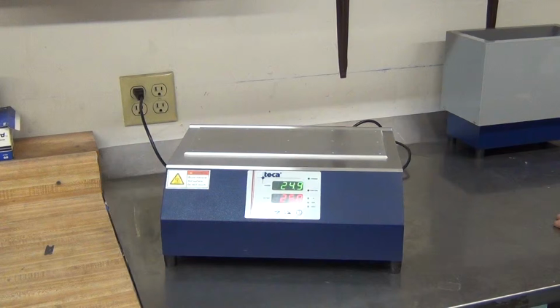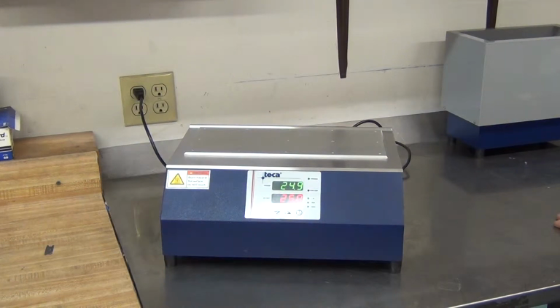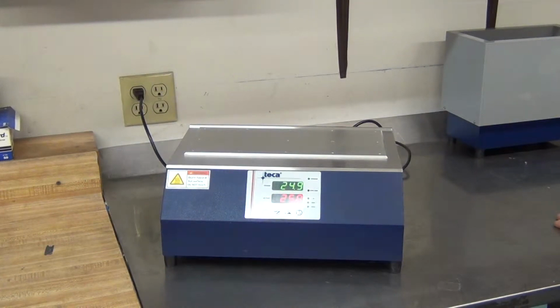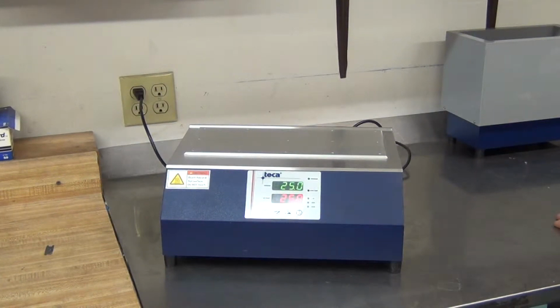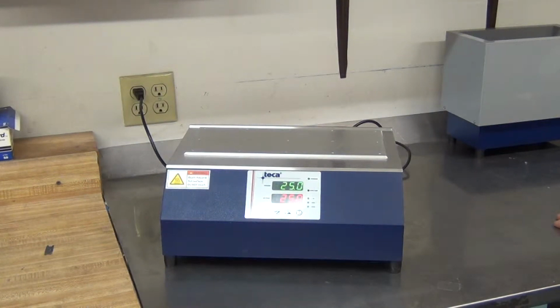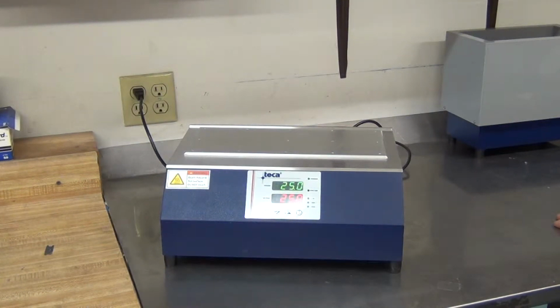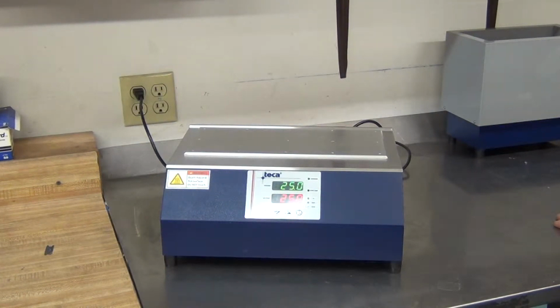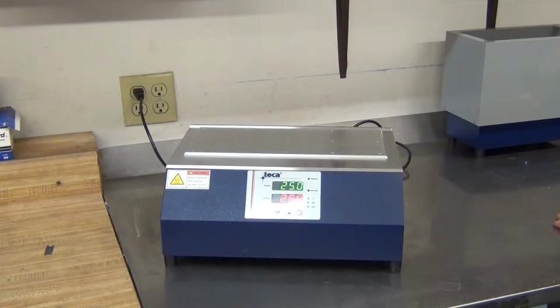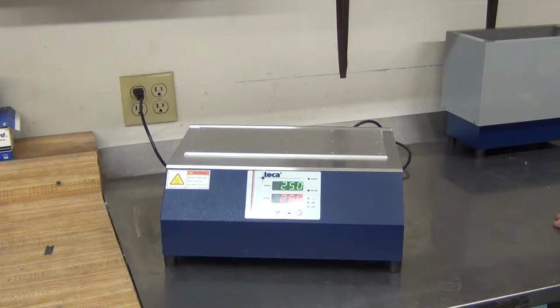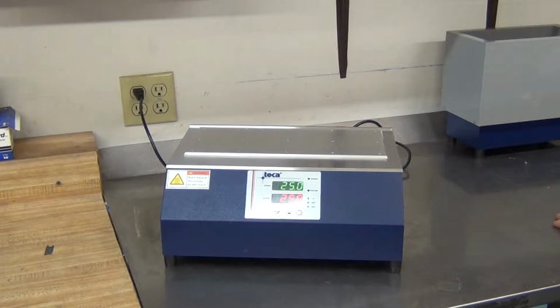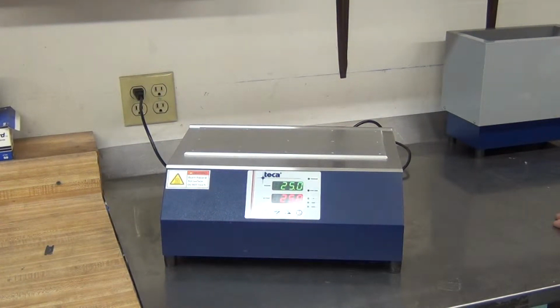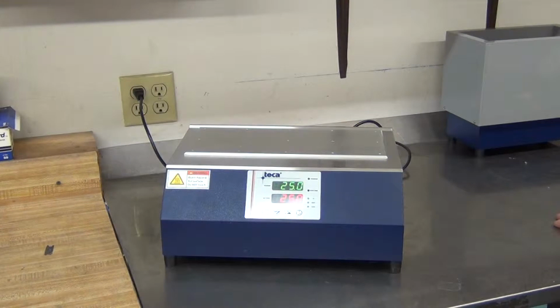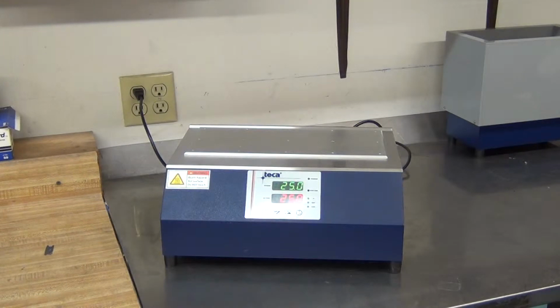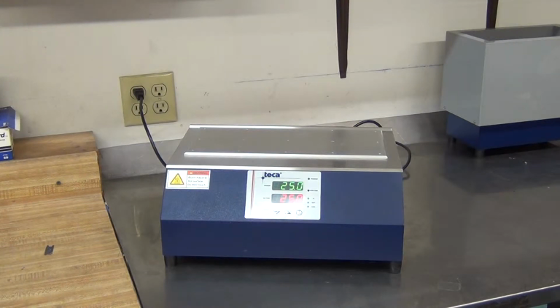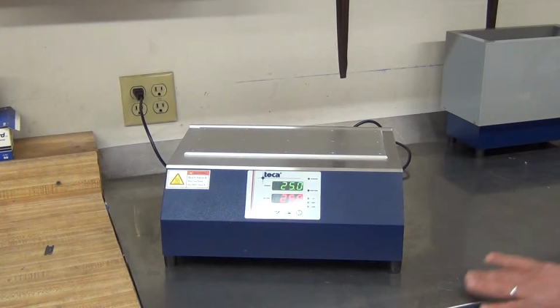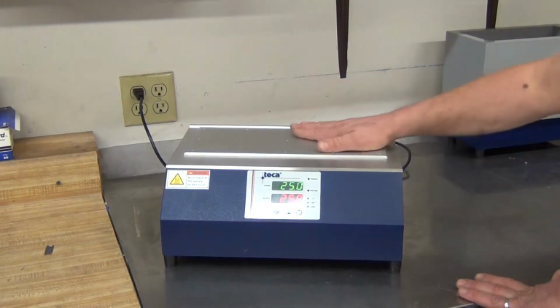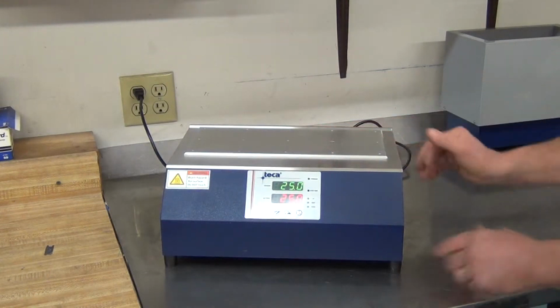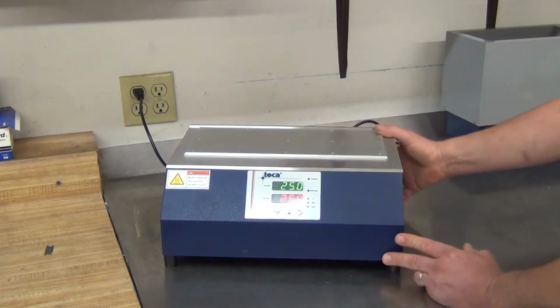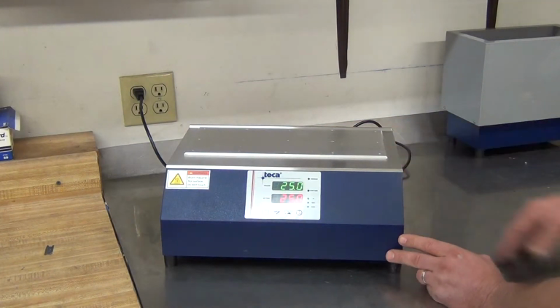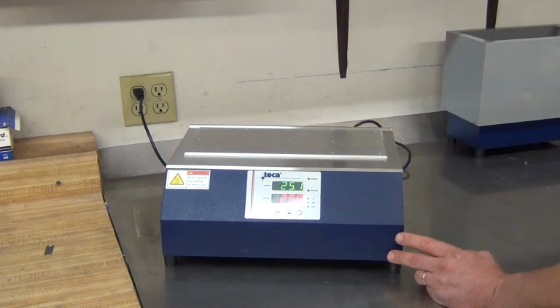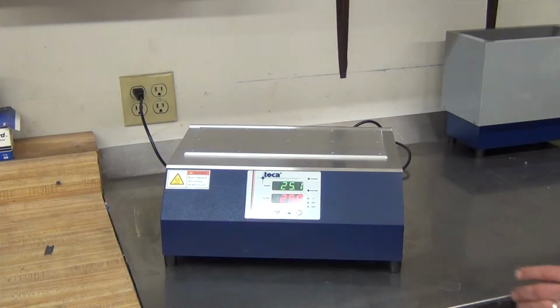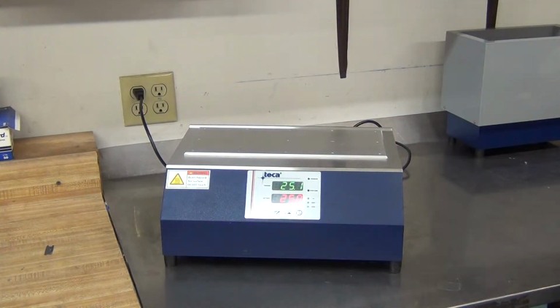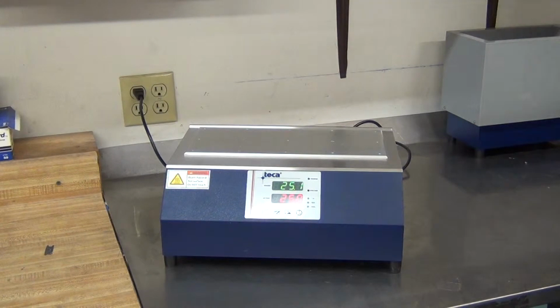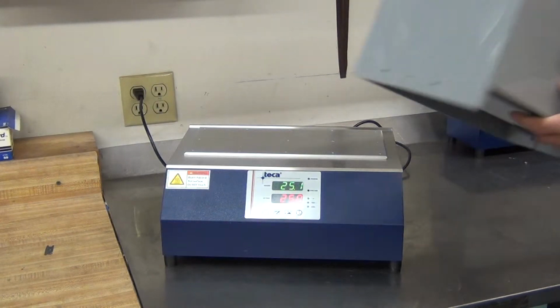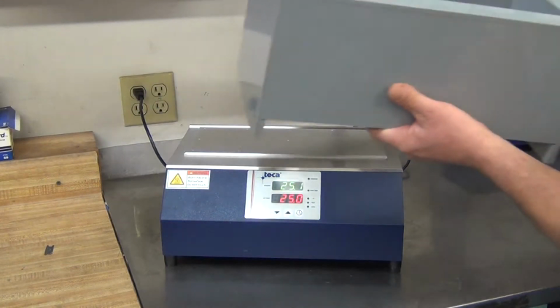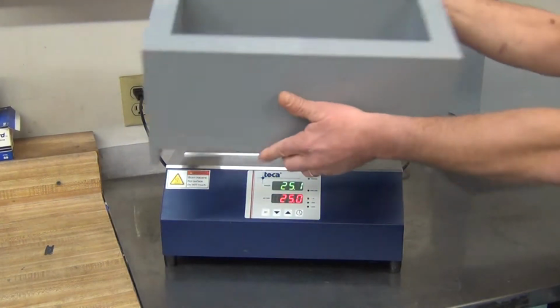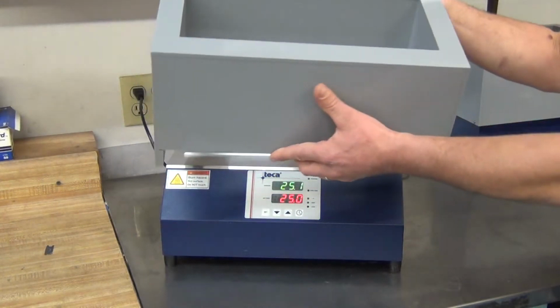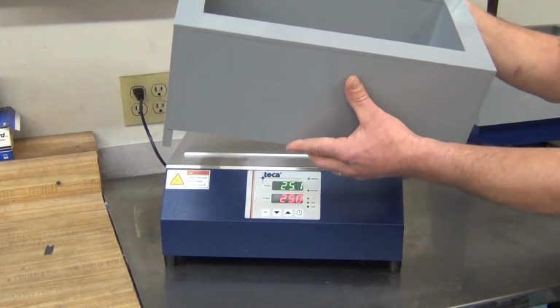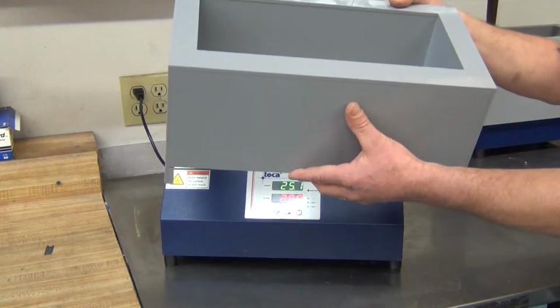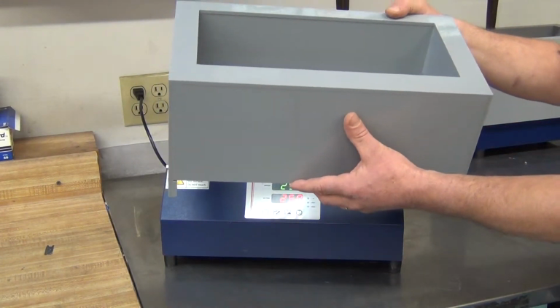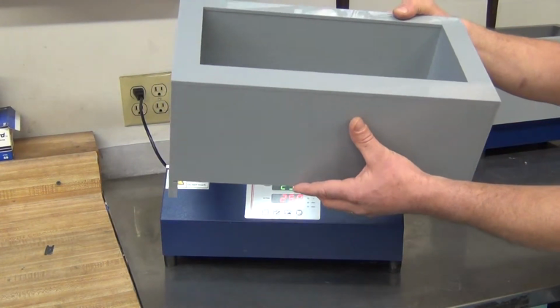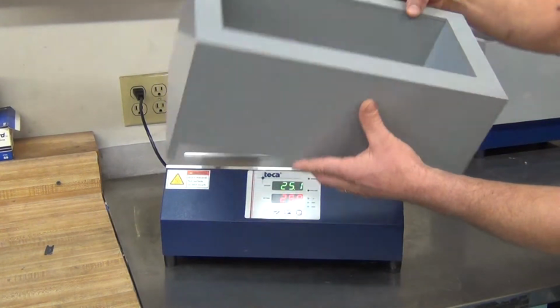Welcome to Tekka Labs, where we make cool things. Today I'm going to show you an accessory for our AHP 1200 CPV line. Here shown is a tab version. The accessory is the ICE 1200, an electric ice bucket that's temperature controlled.